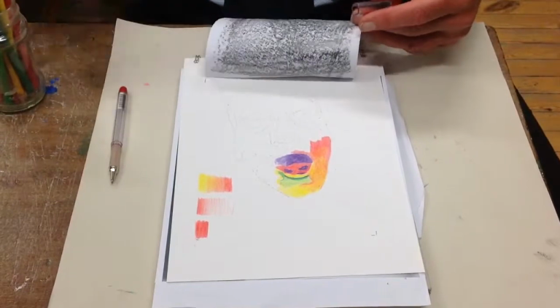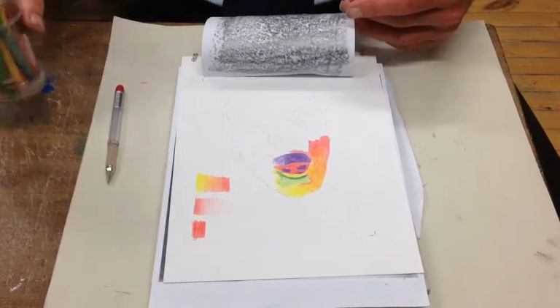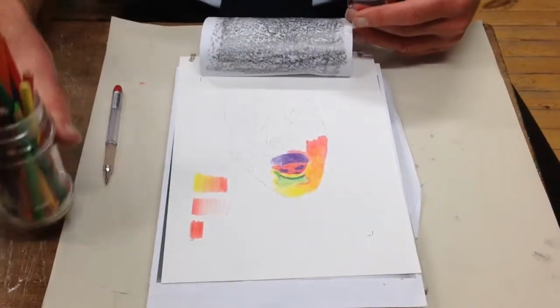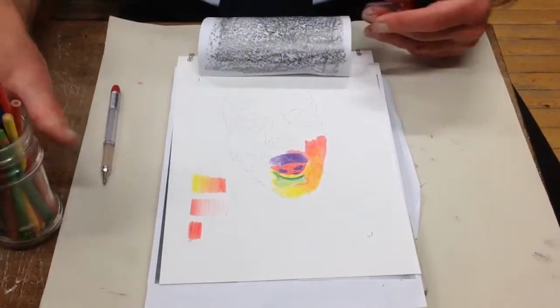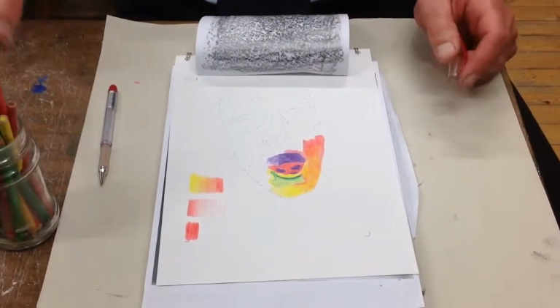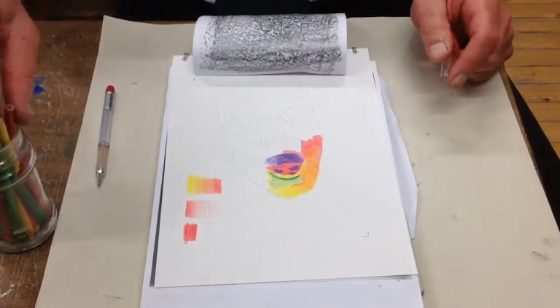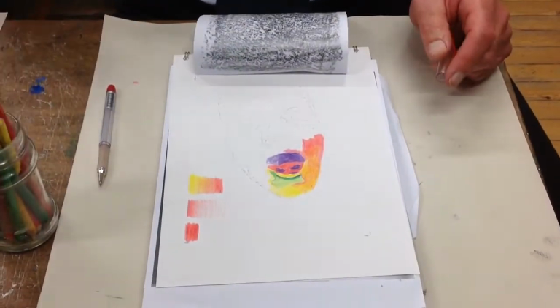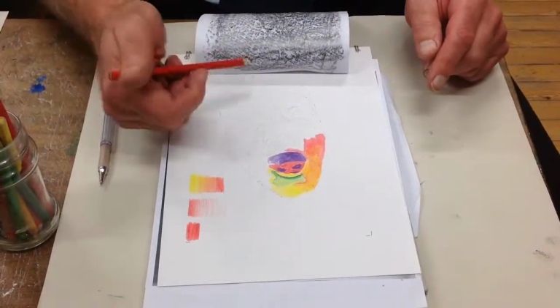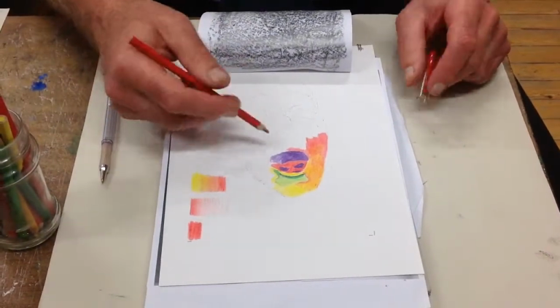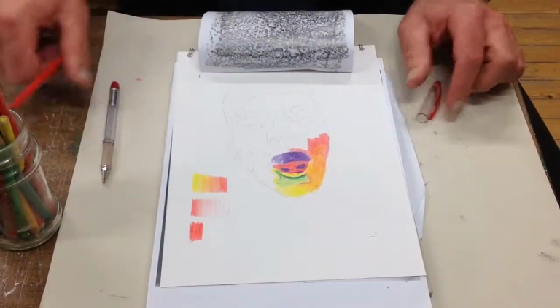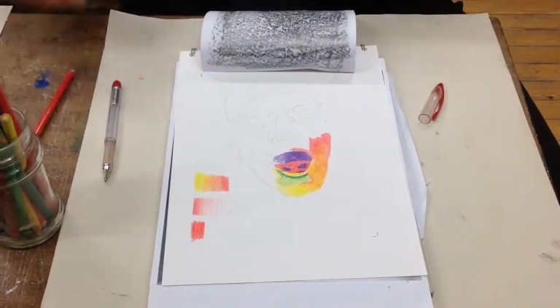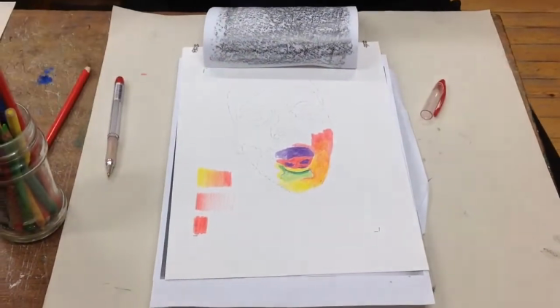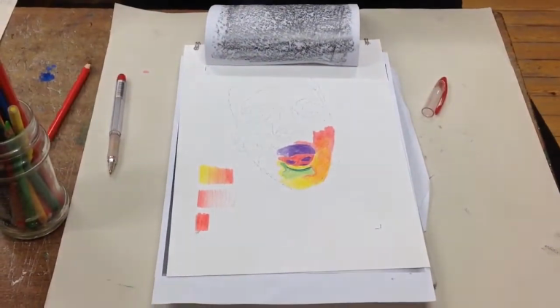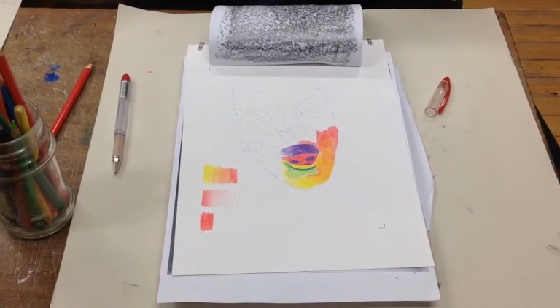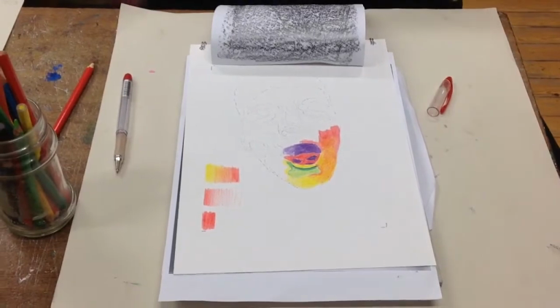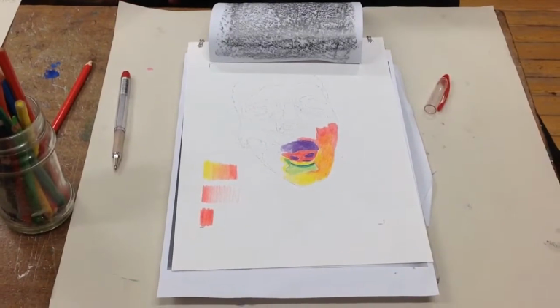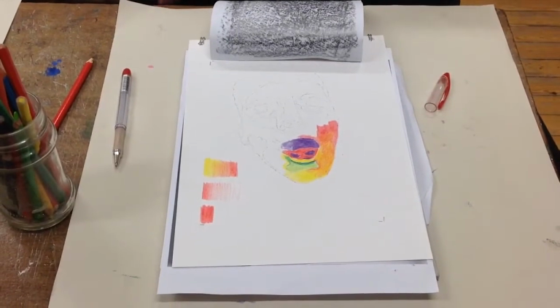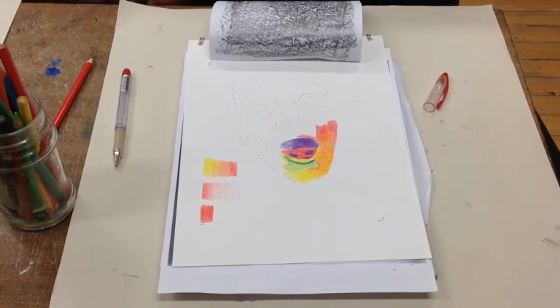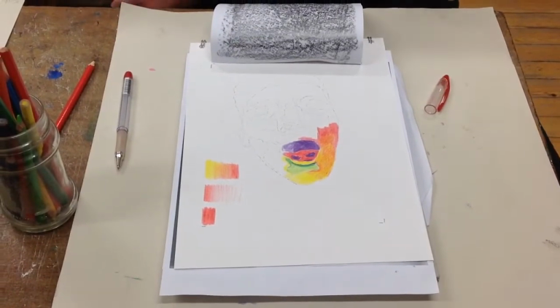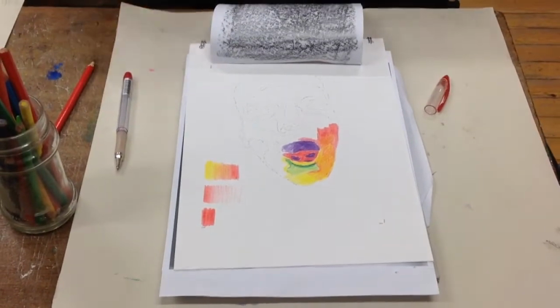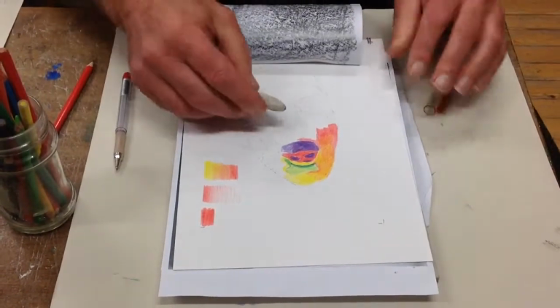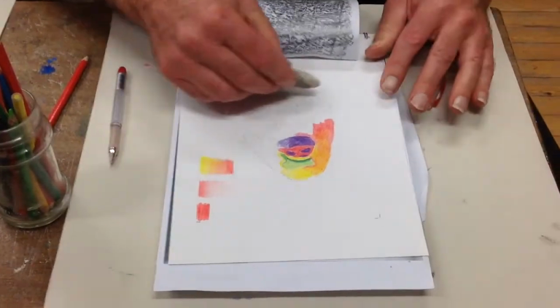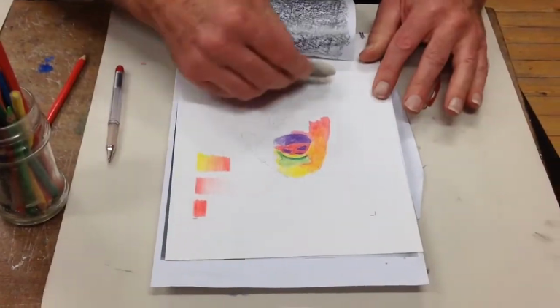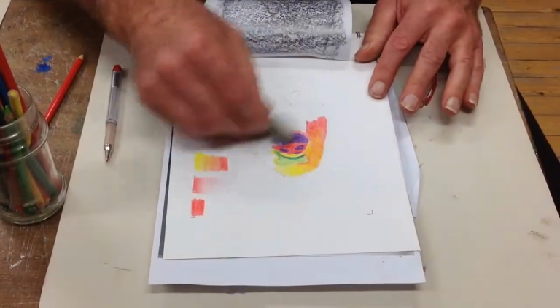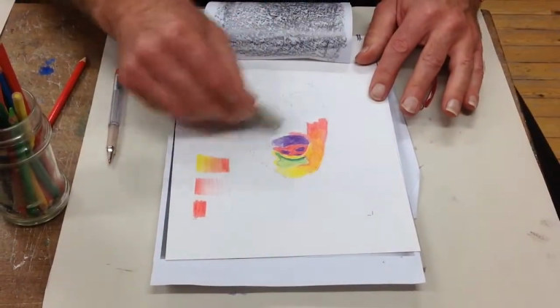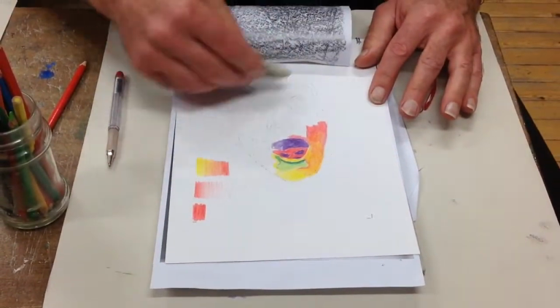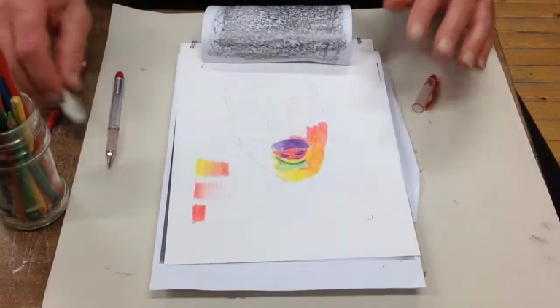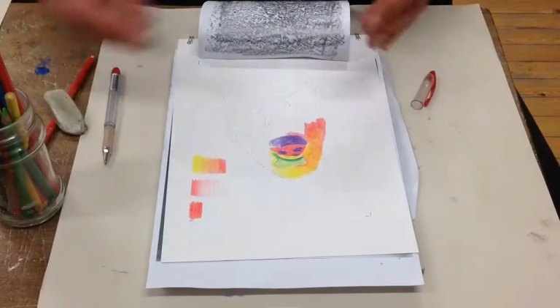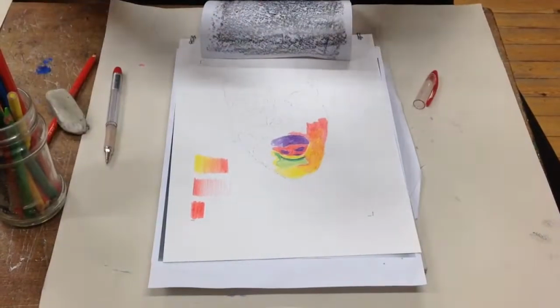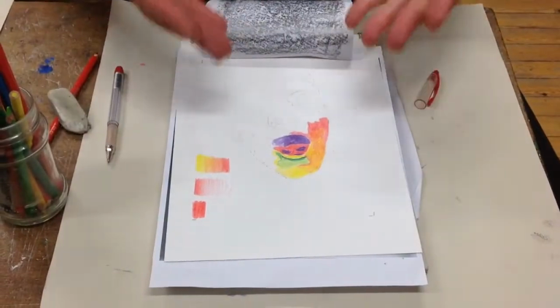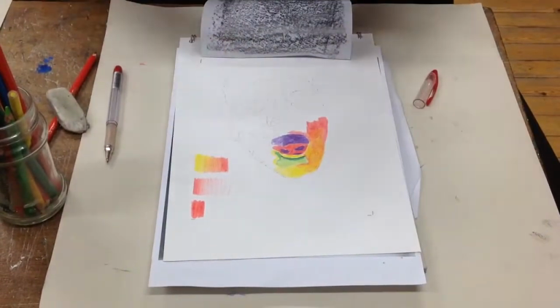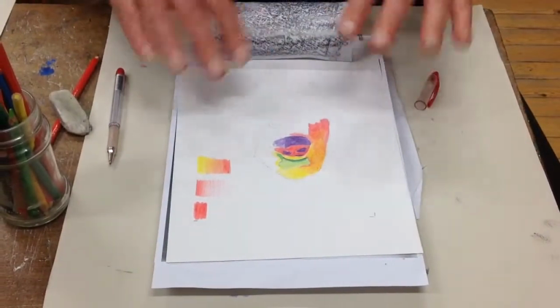Then what I want you to do is I want you to put strong colour onto this. Before I start putting the colour on, often what I will do is I'll get an eraser and I'll go over it like this, just to take the graphite back a bit.